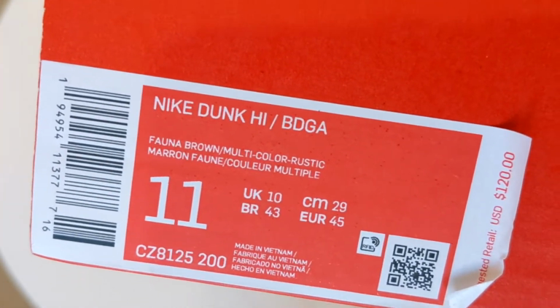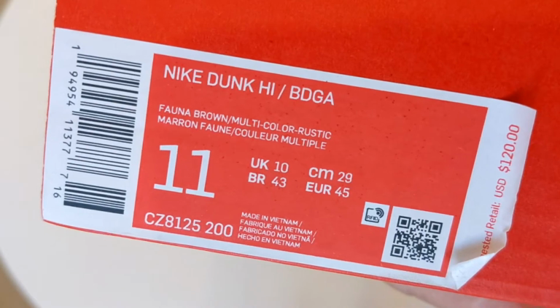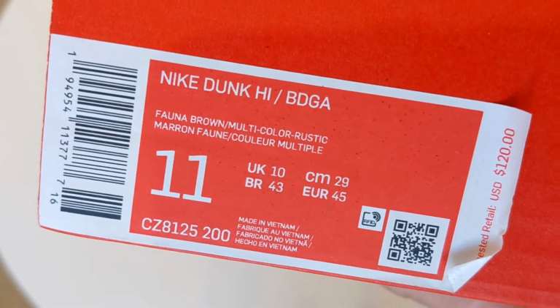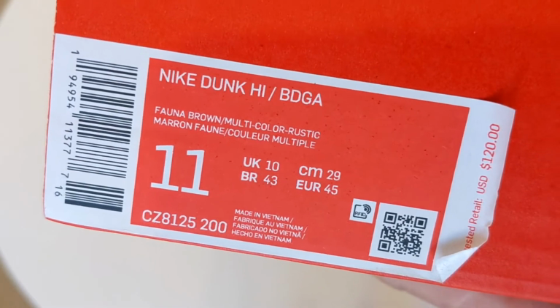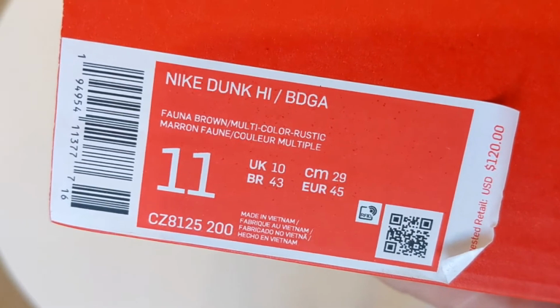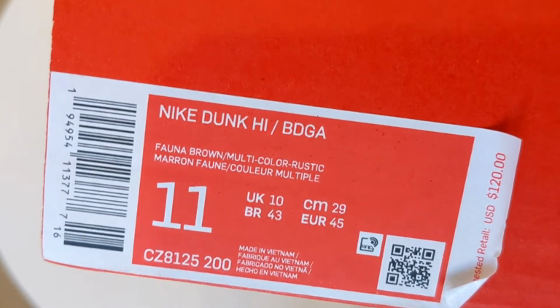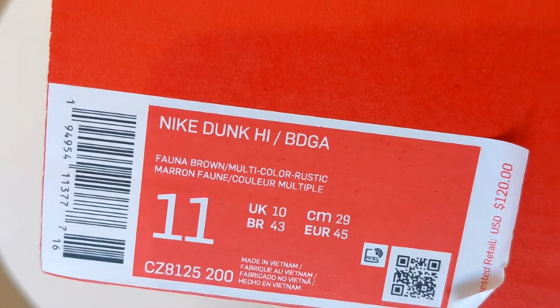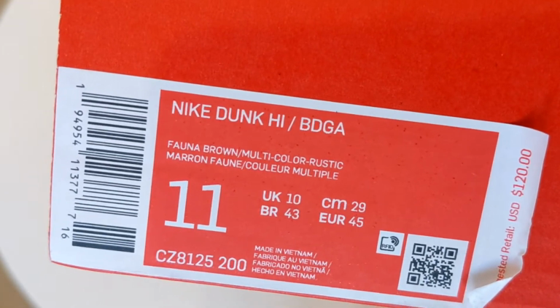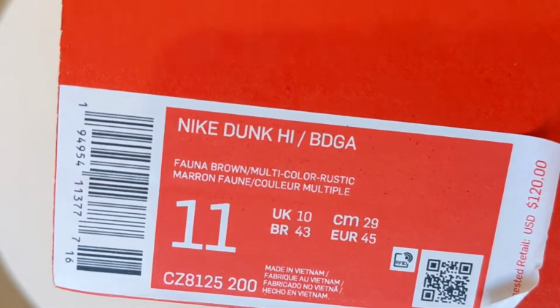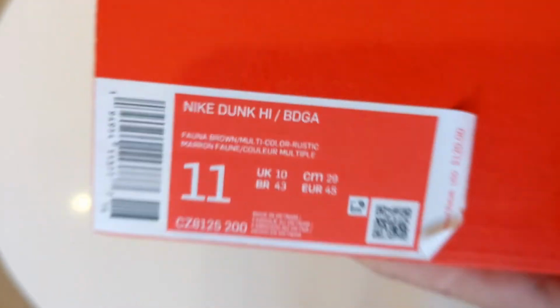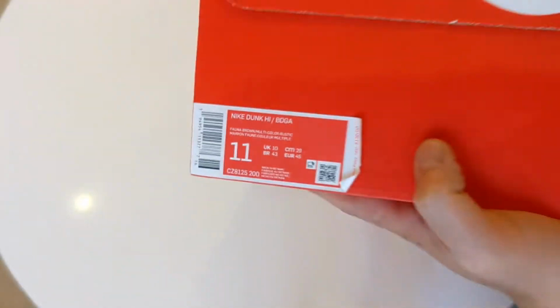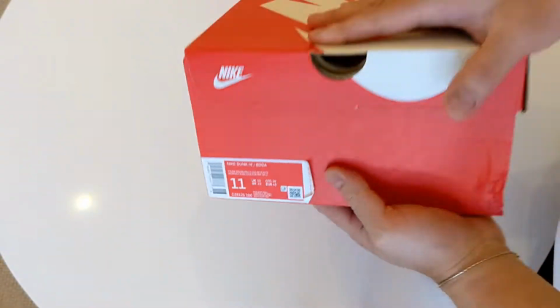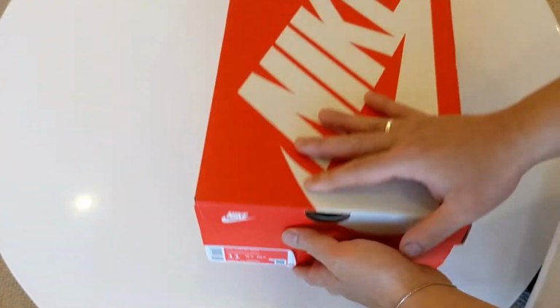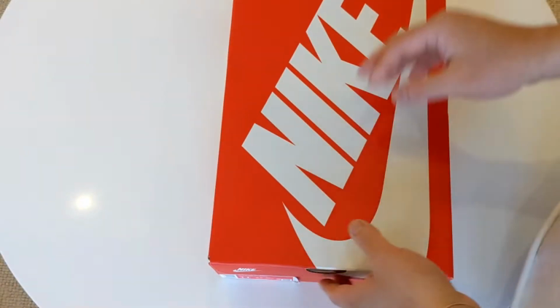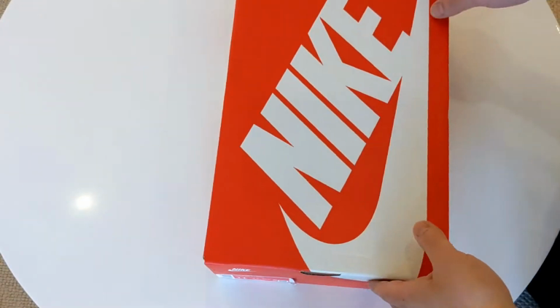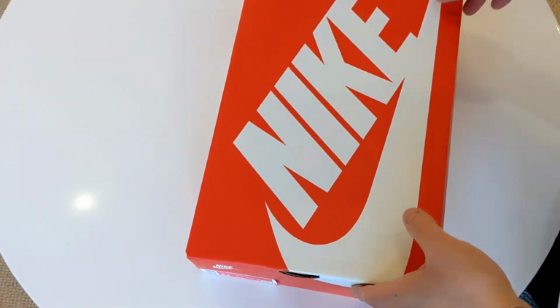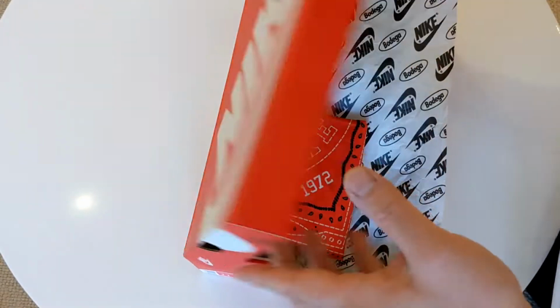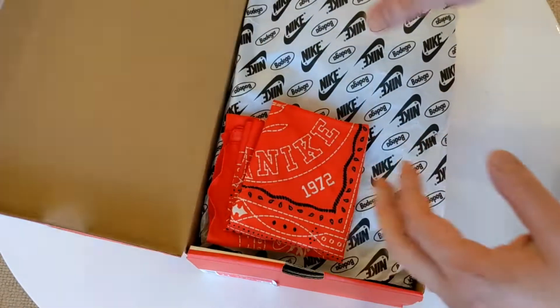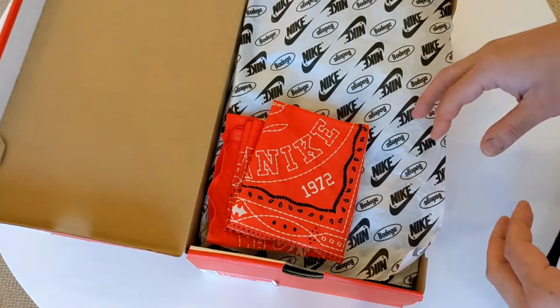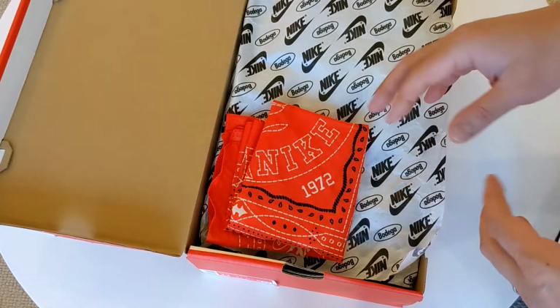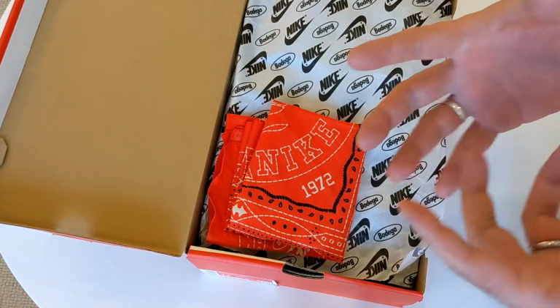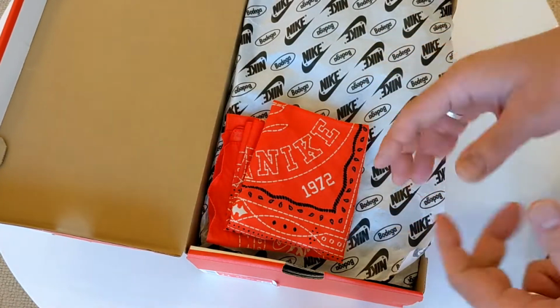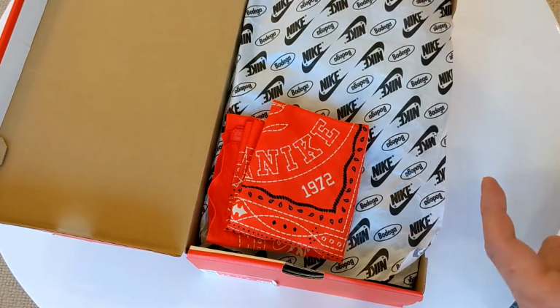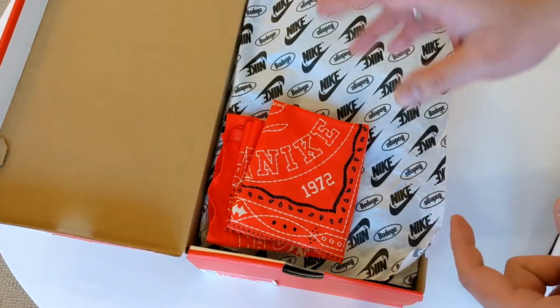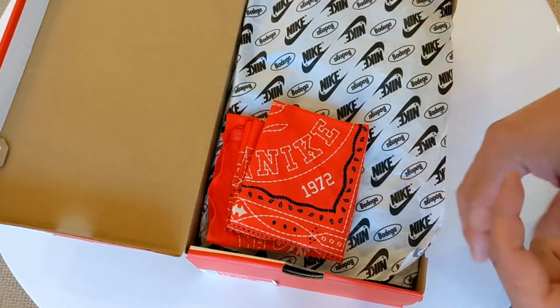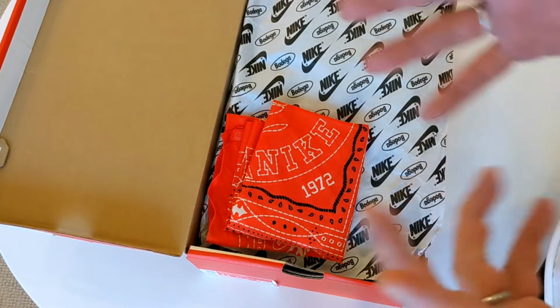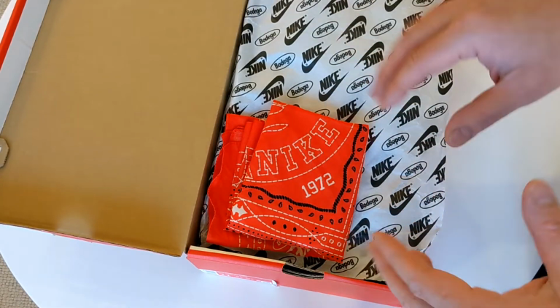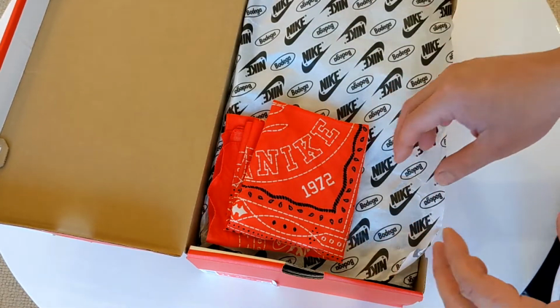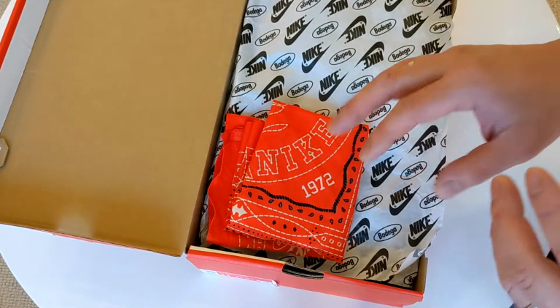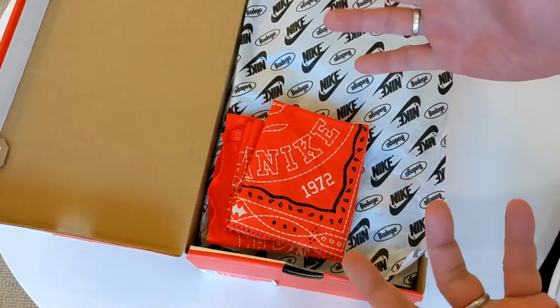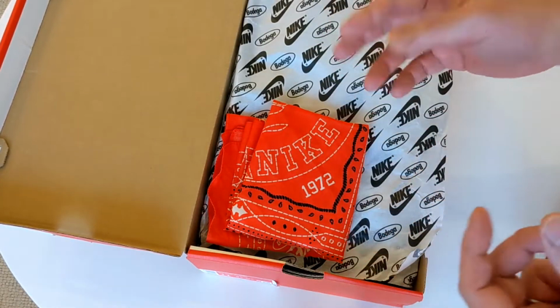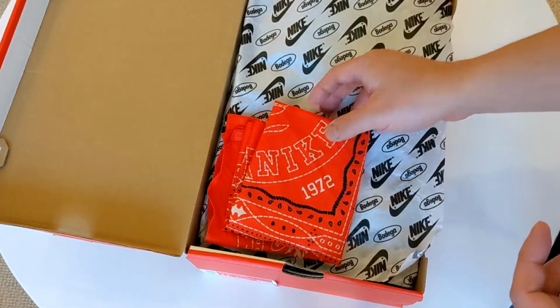I got a UK 10, true to size. I find Dunks fit a bit snug on me, especially the high Dunks, so I went true to size — and that's what I recommend.